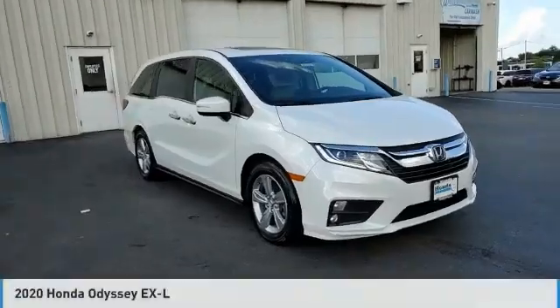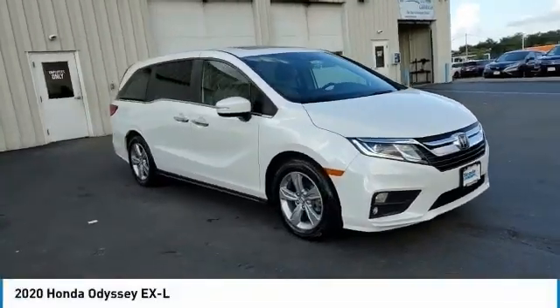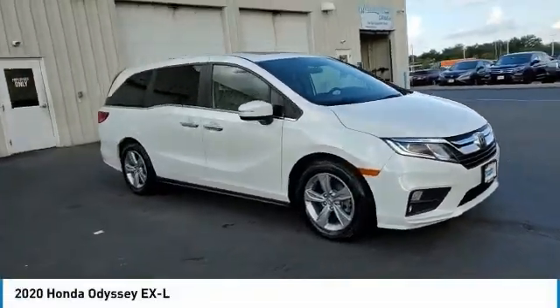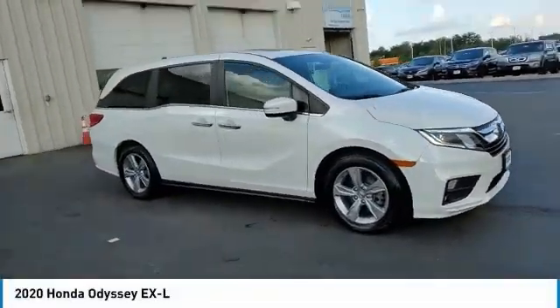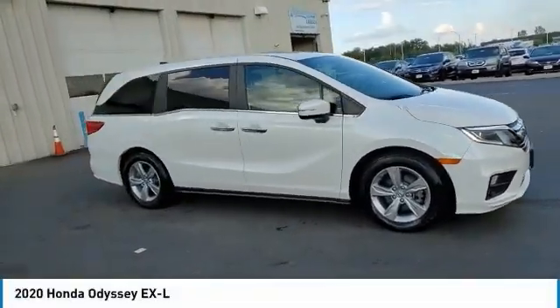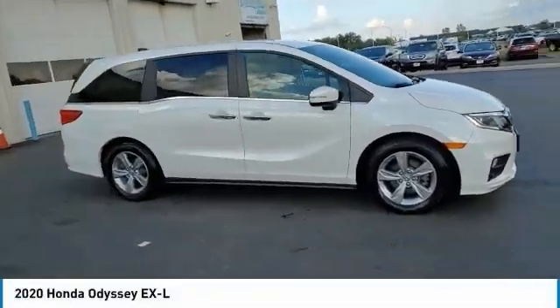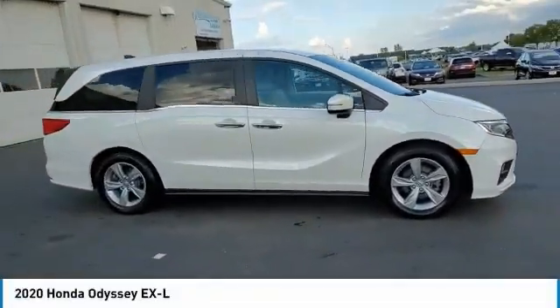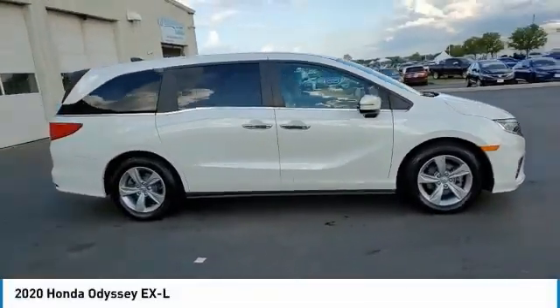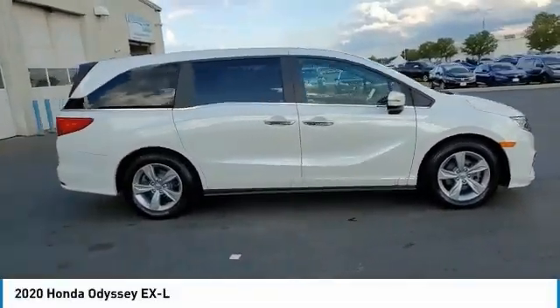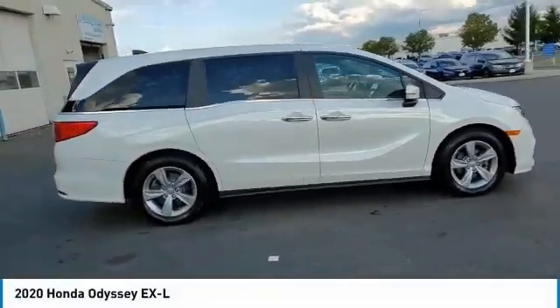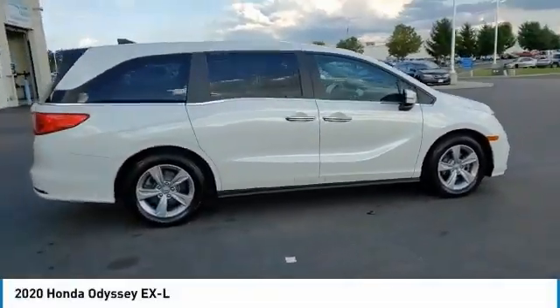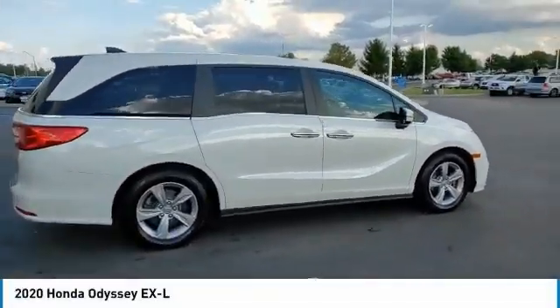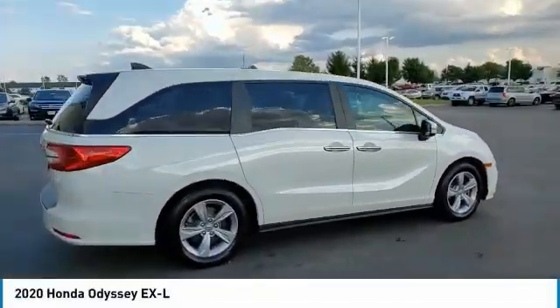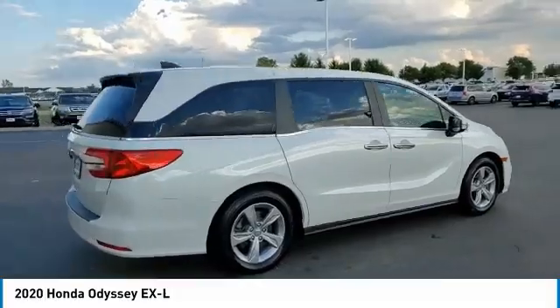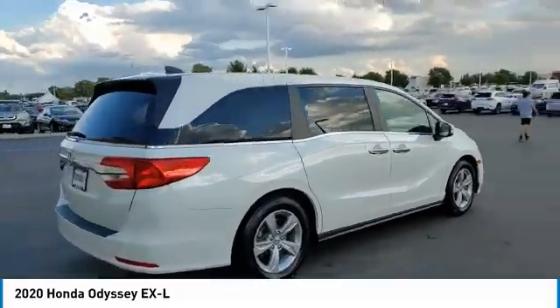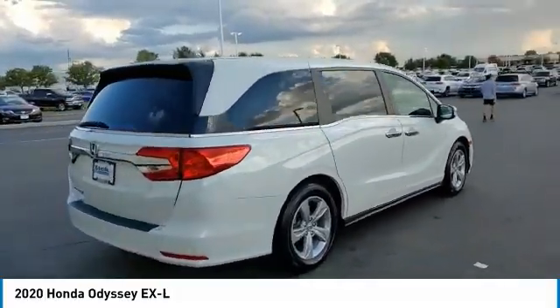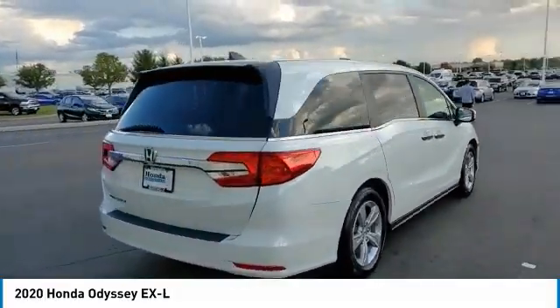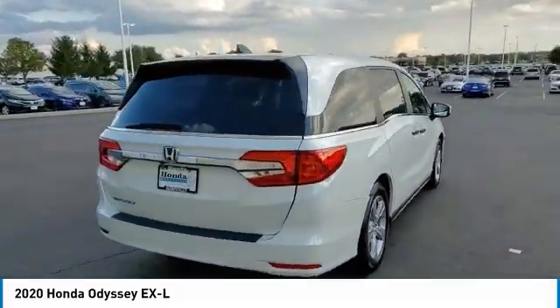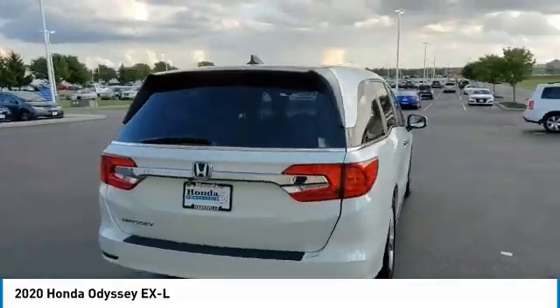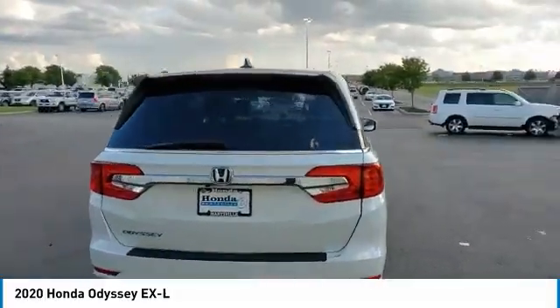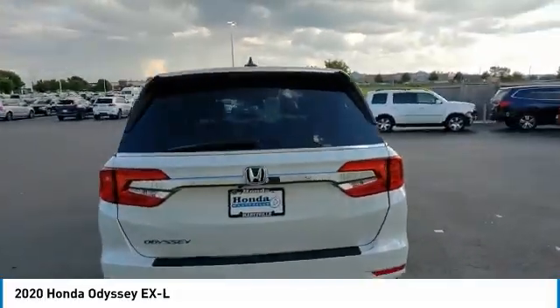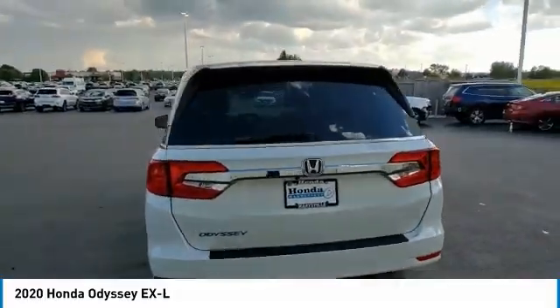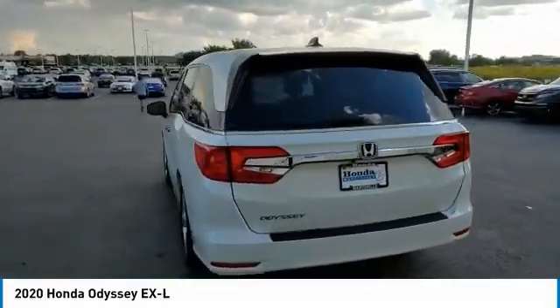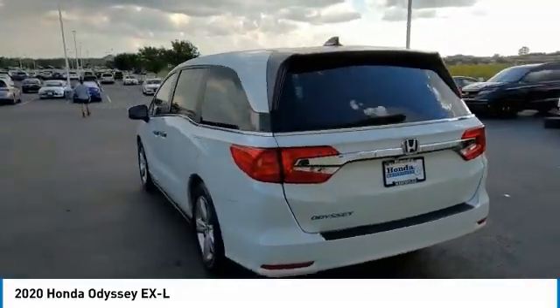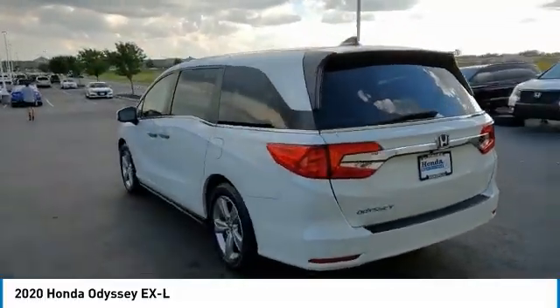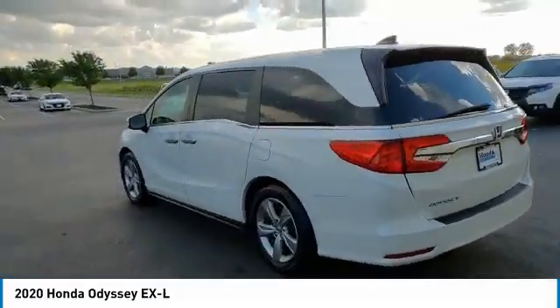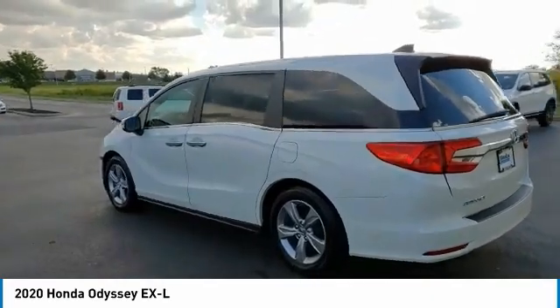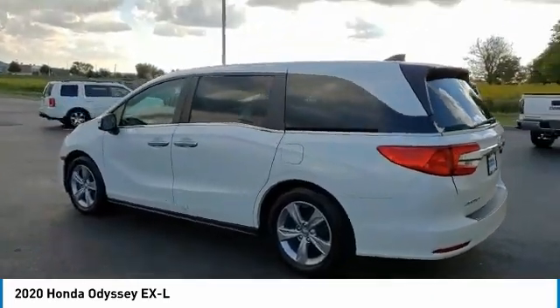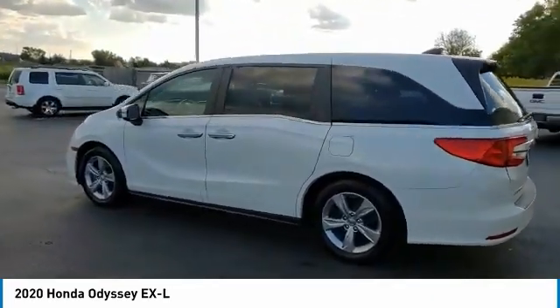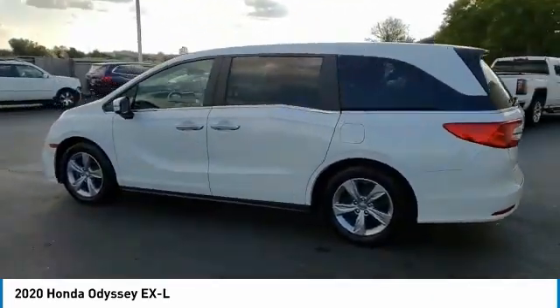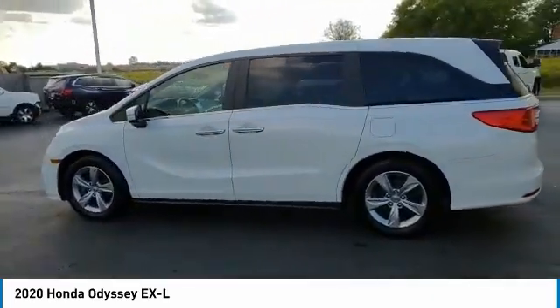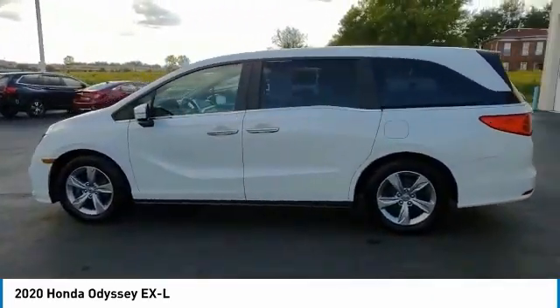You are going to love the 2020 Odyssey. The Honda Odyssey is a showcase of distinguished style, captivating technology, and advanced safety features. A must for all families.